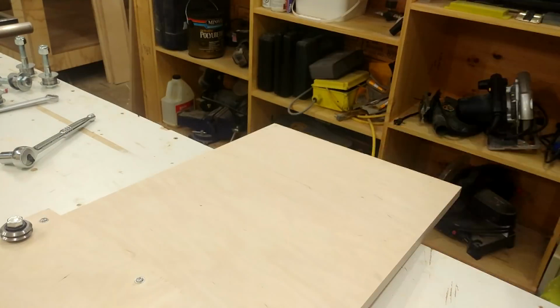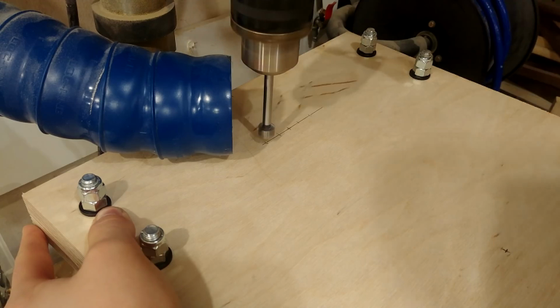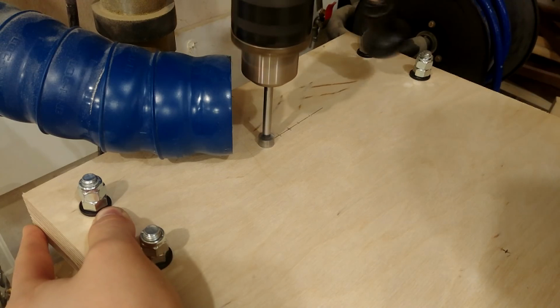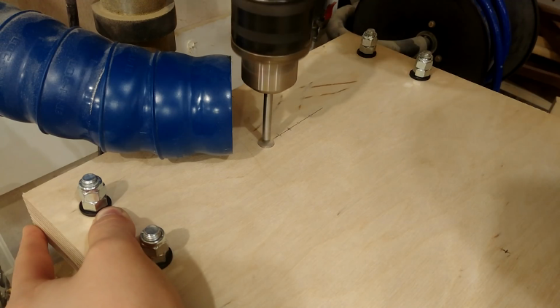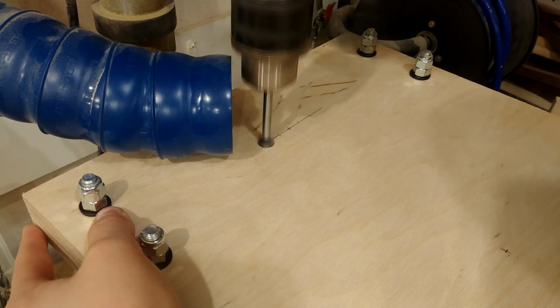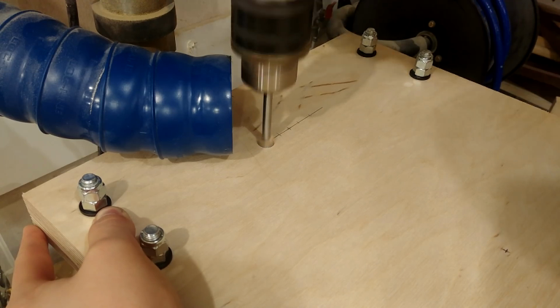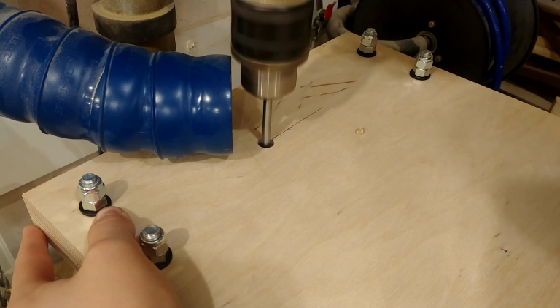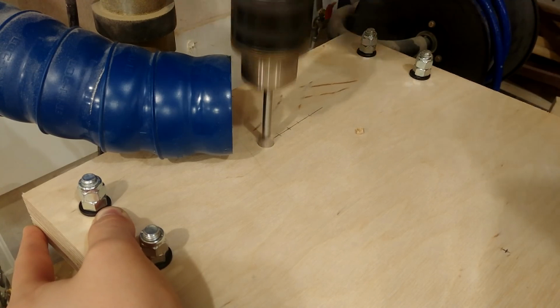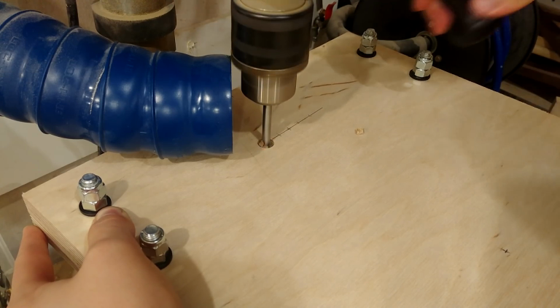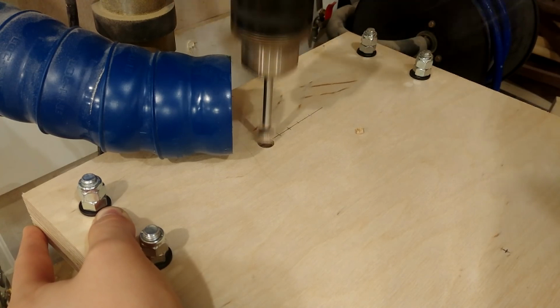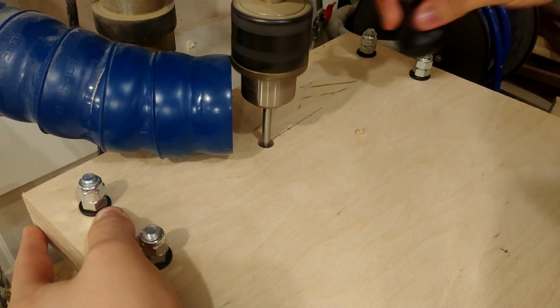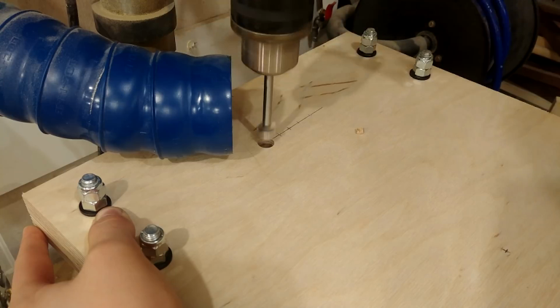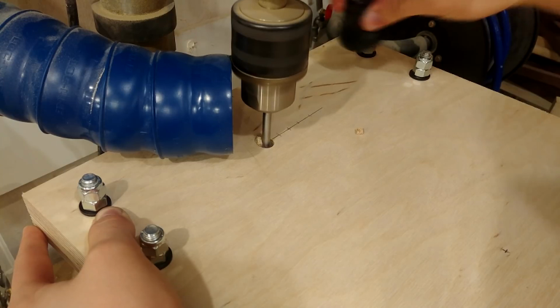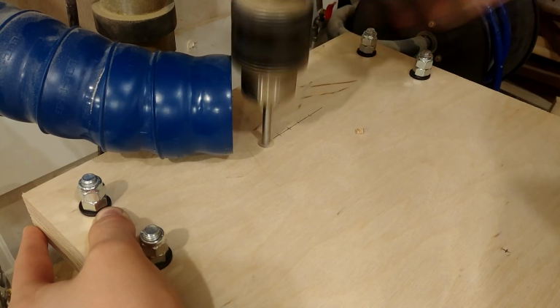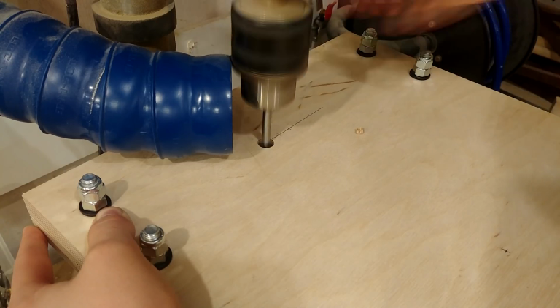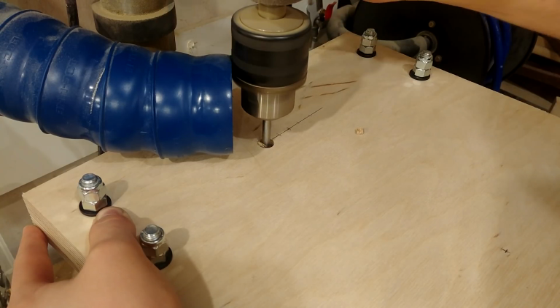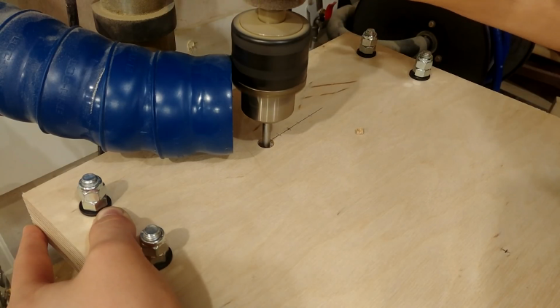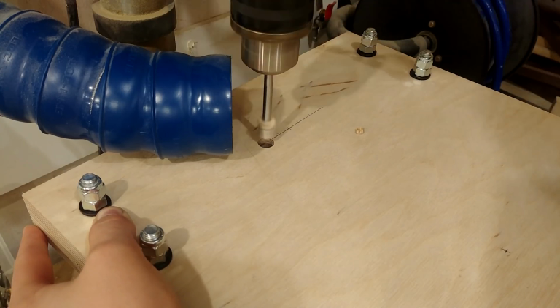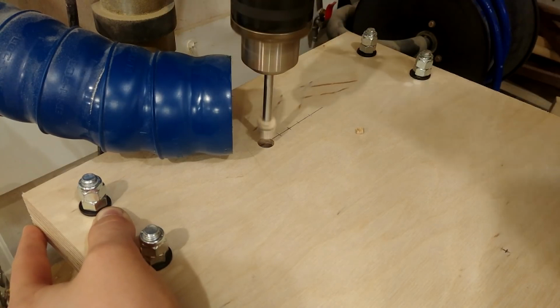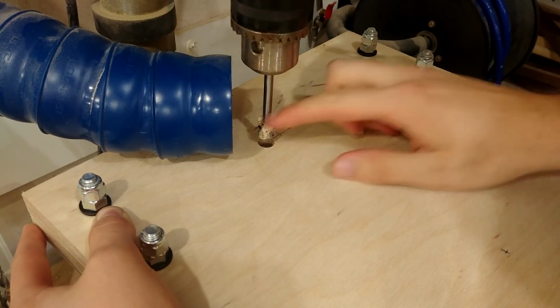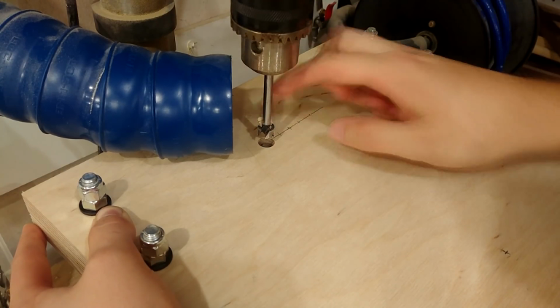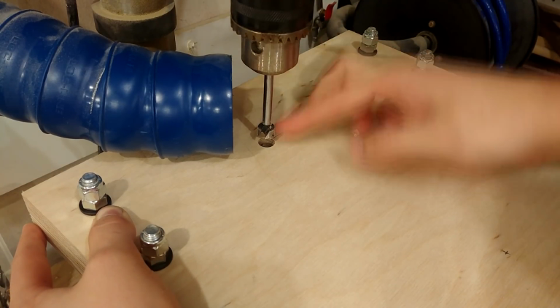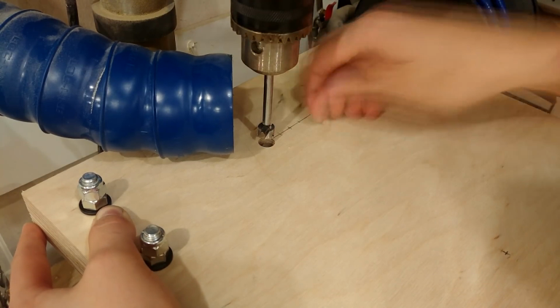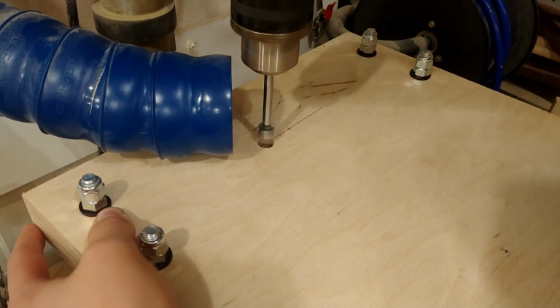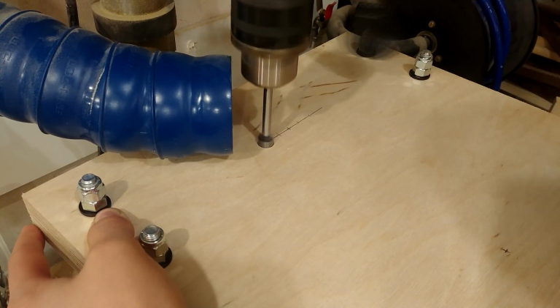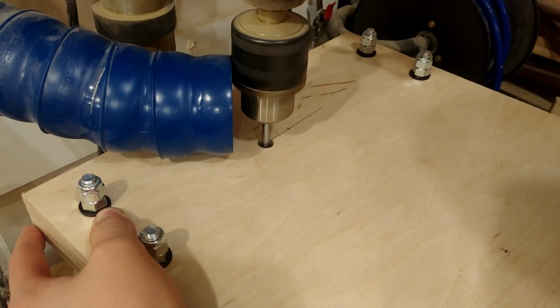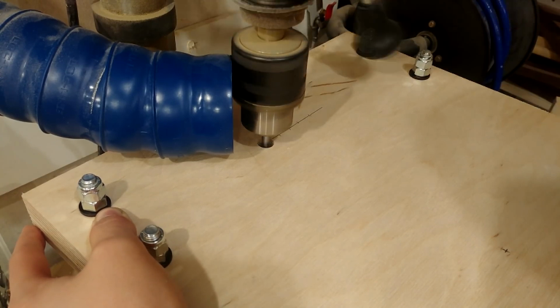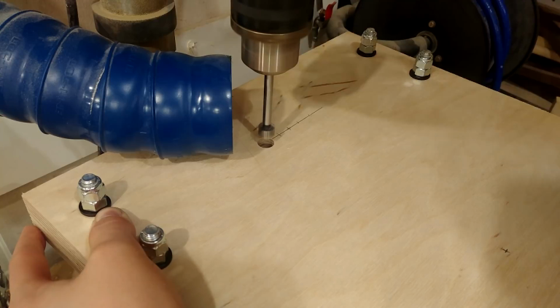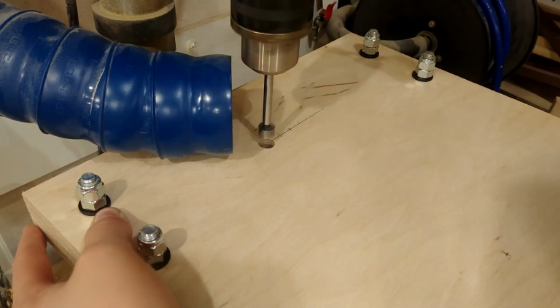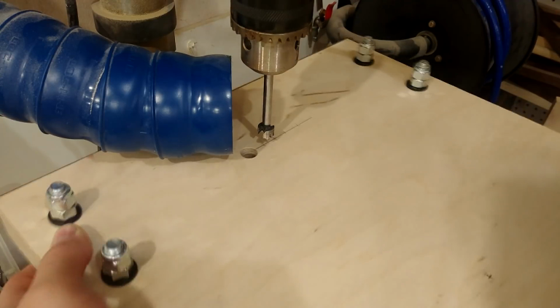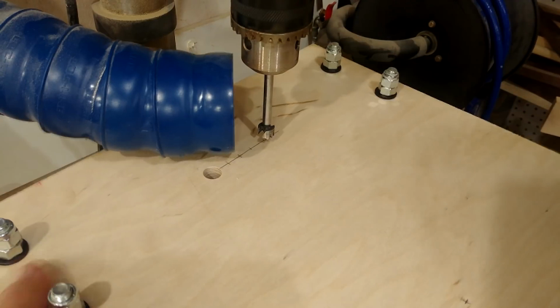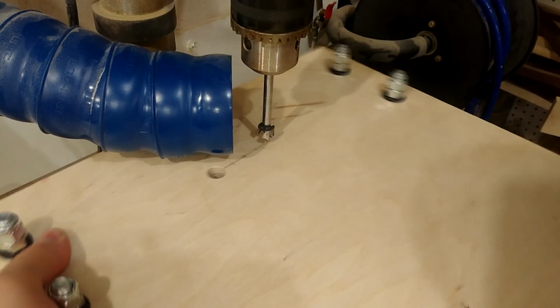I then mark out and drill the half-inch holes for the half-inch bolts. I found that using the half-inch forstner bit this time created a better fit than my half-inch spiral bit.